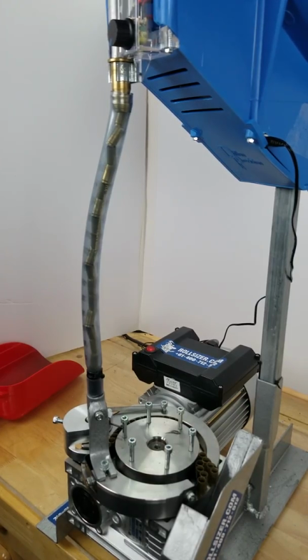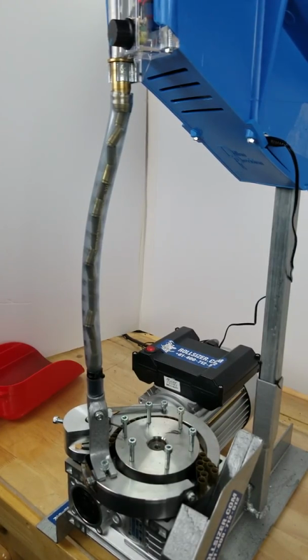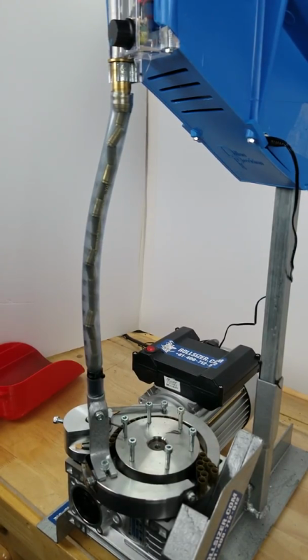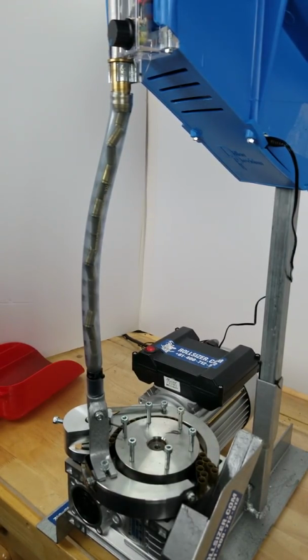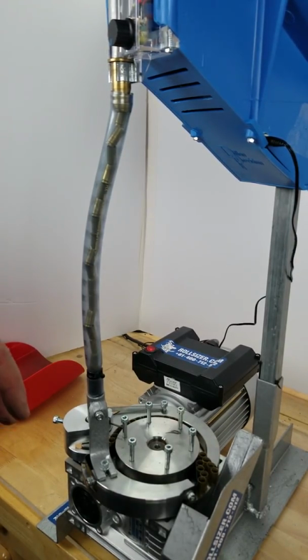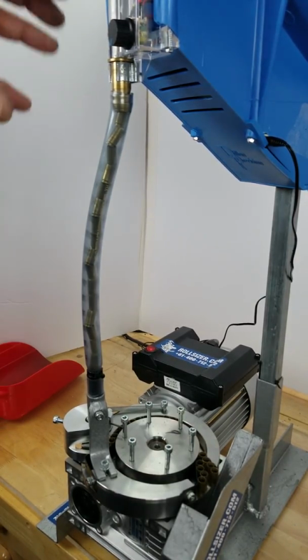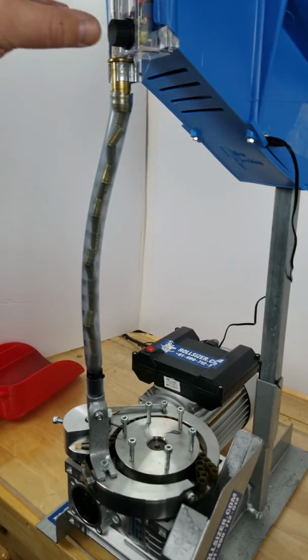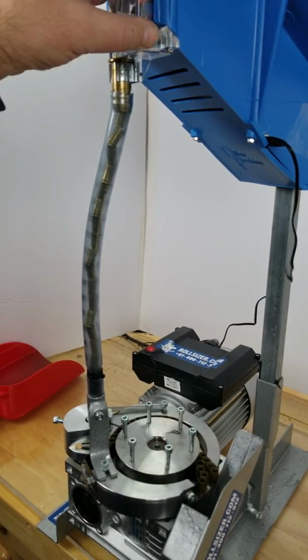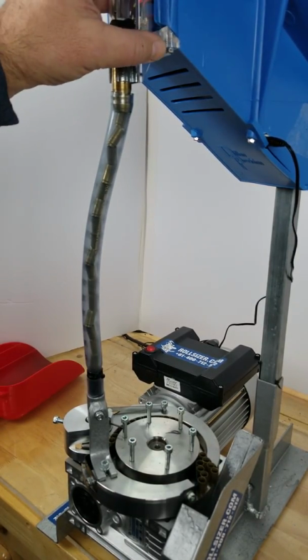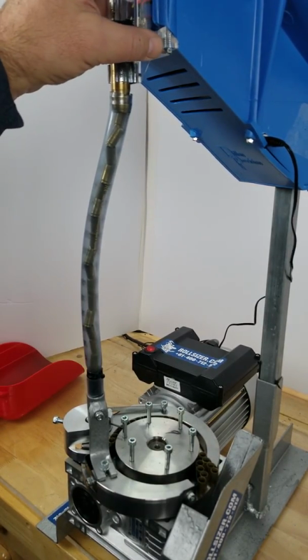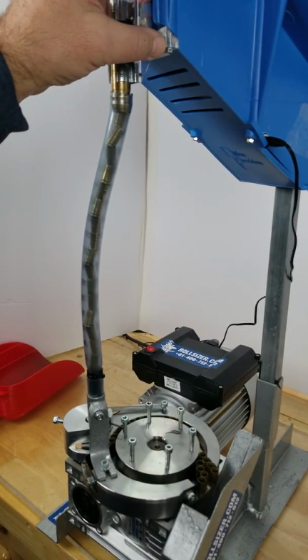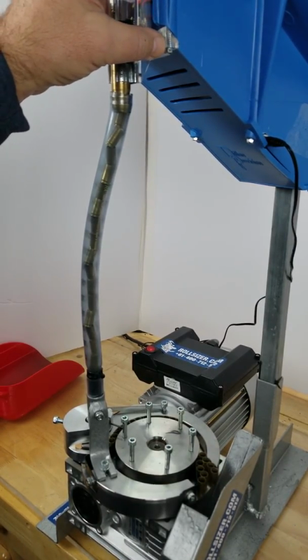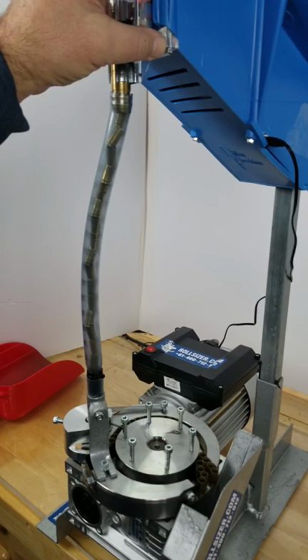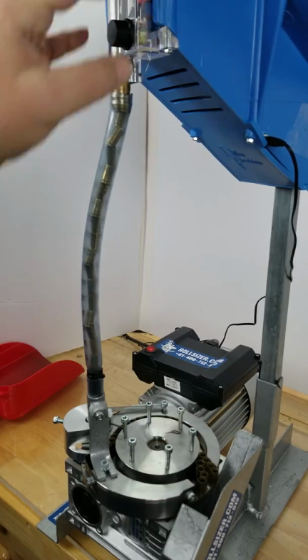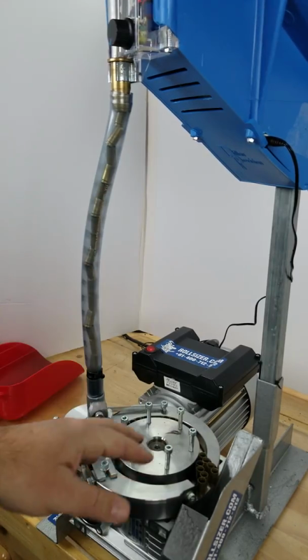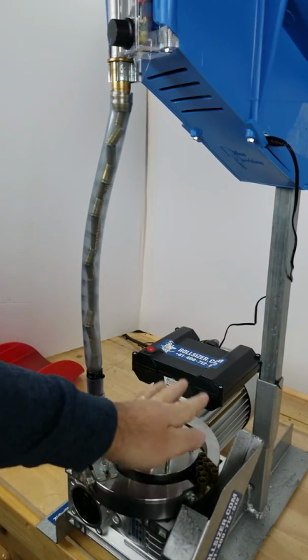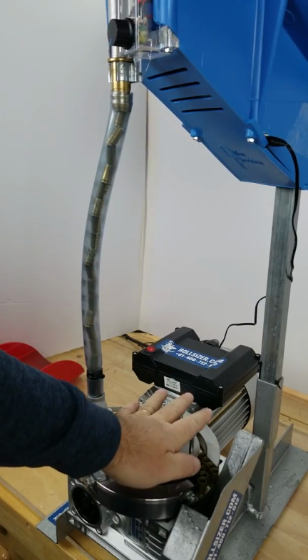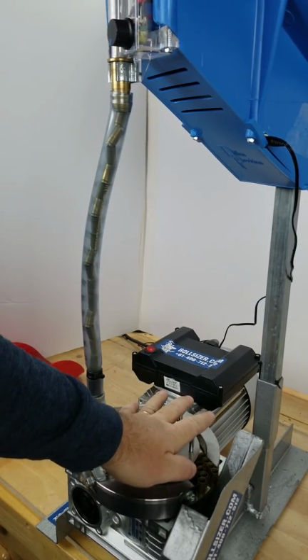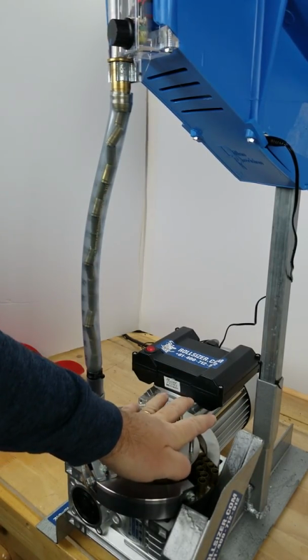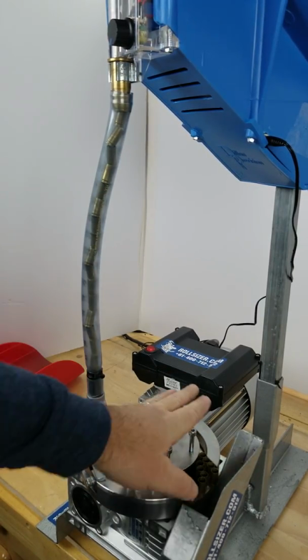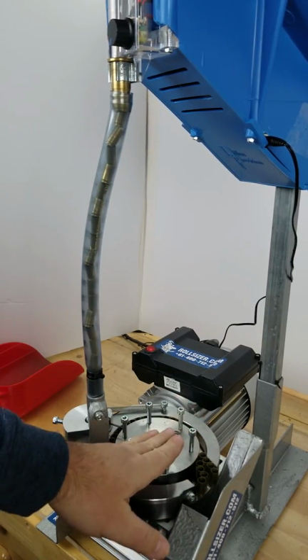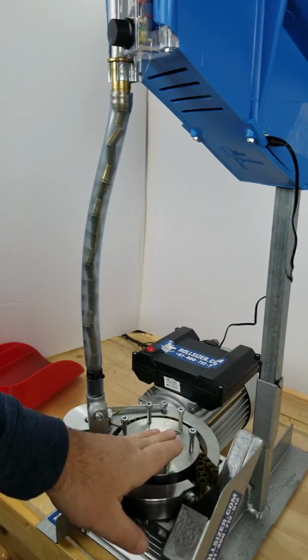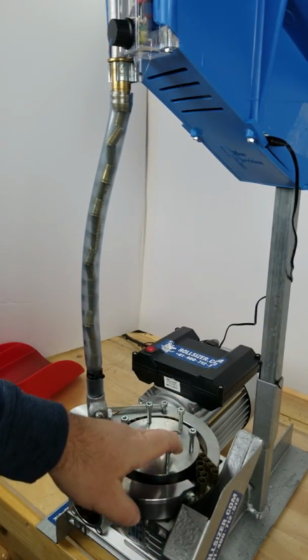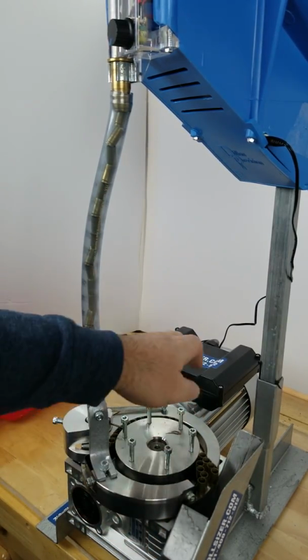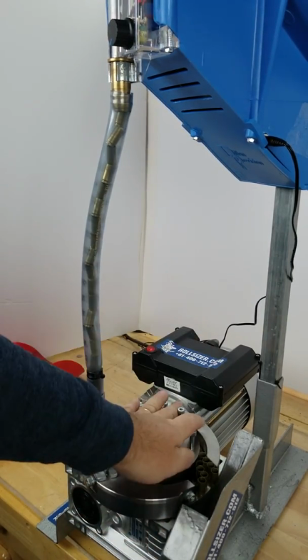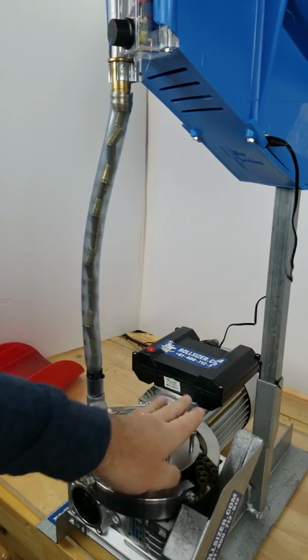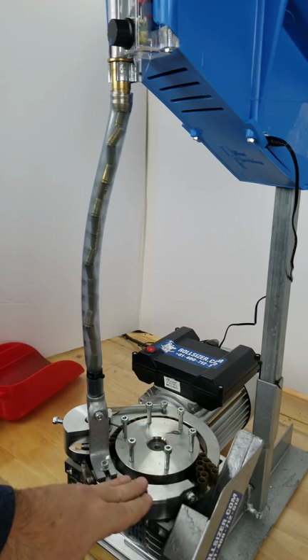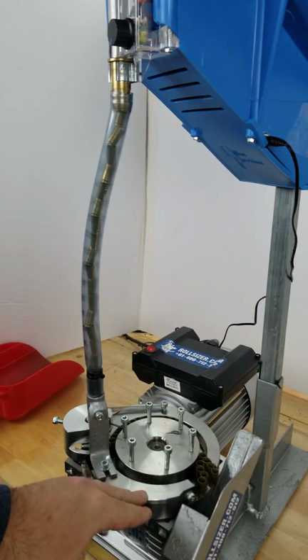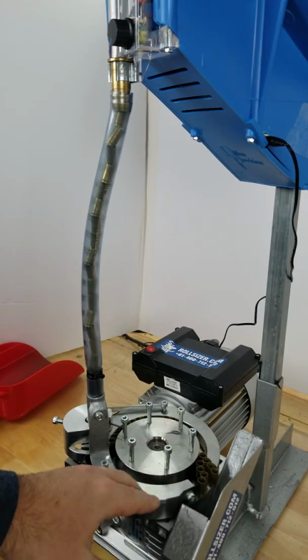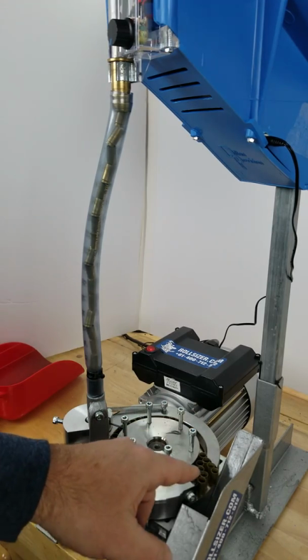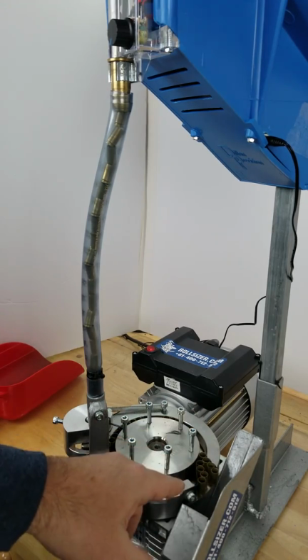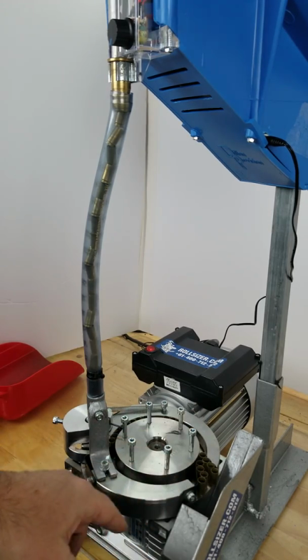A quick demonstration video of the Immortabot Case Feed Upgrade for the Dillon Series on a Rollsizer.com Rollsizer from Australia. This is capable of 6,100 pieces an hour of pistol brass.